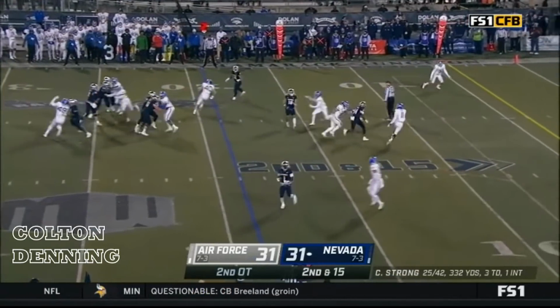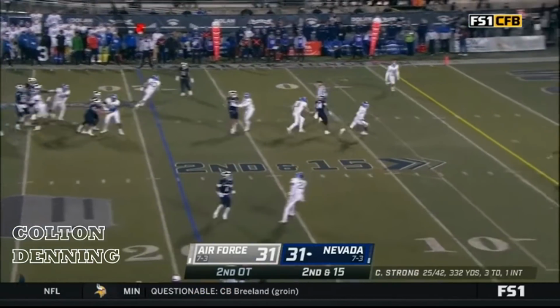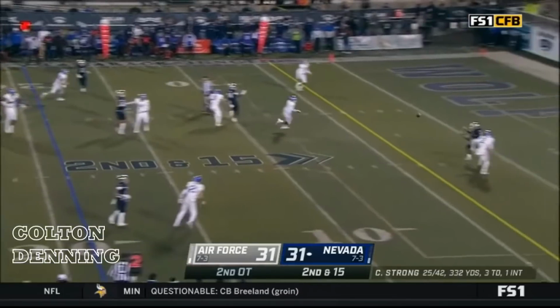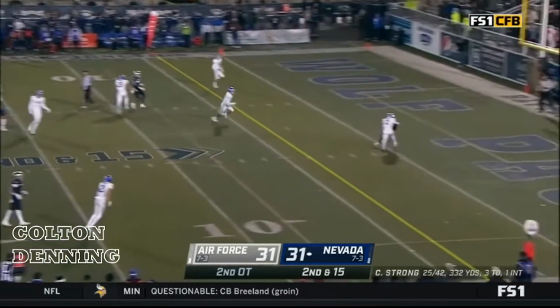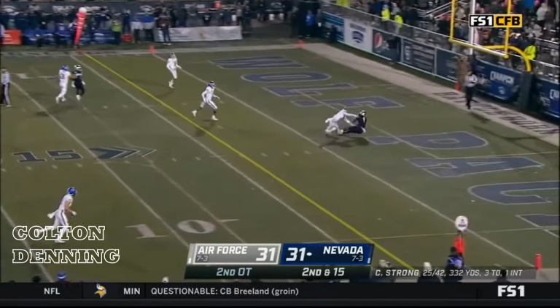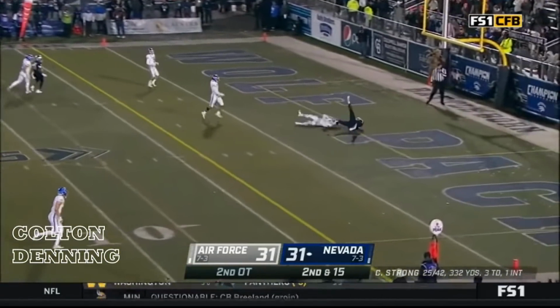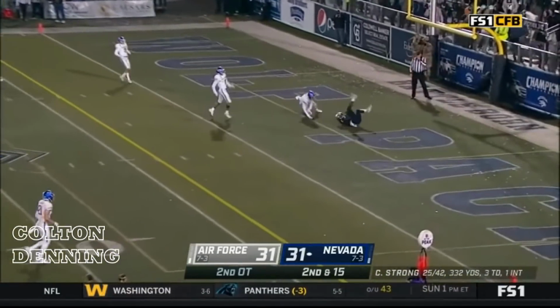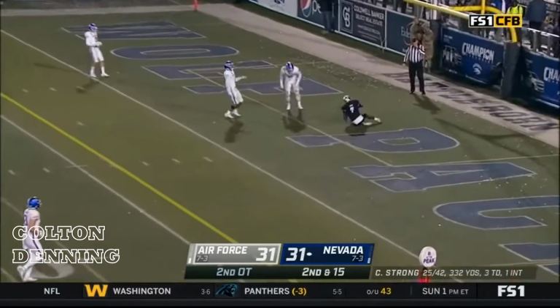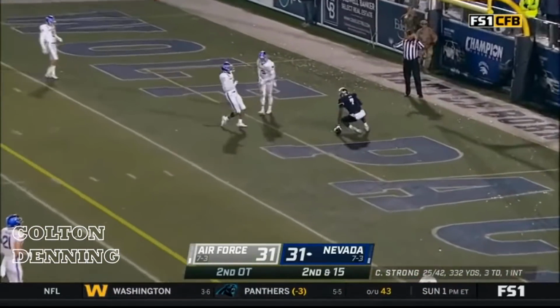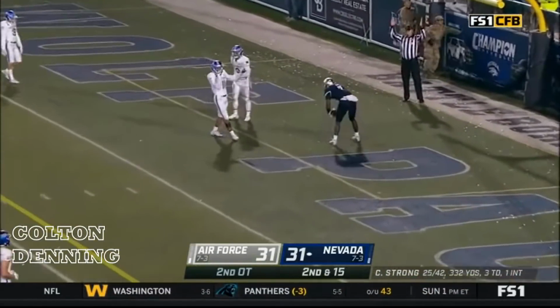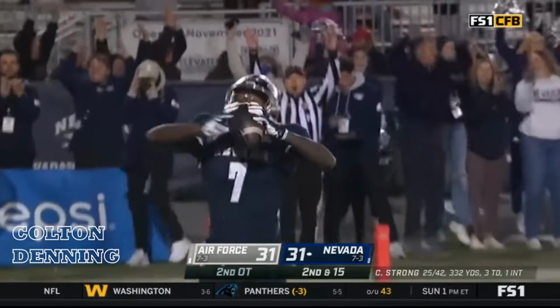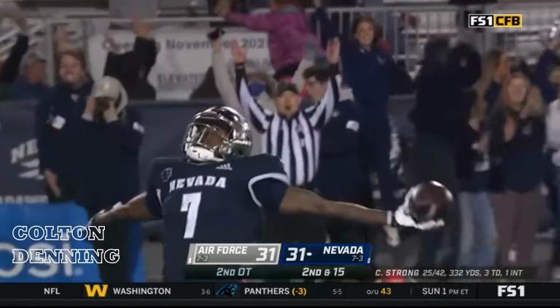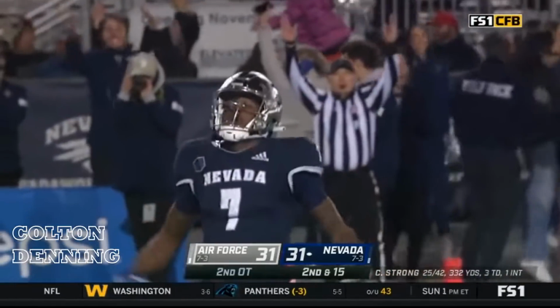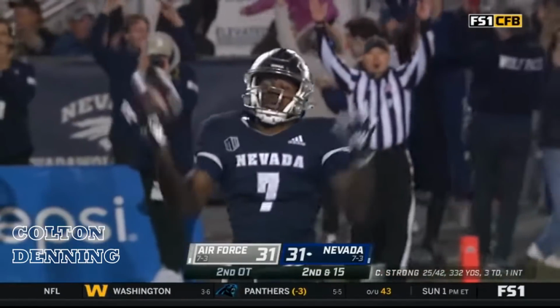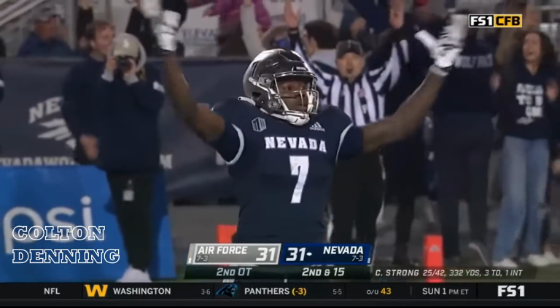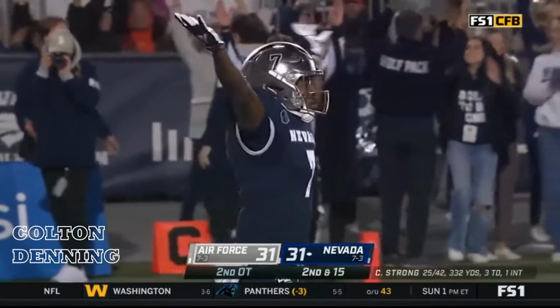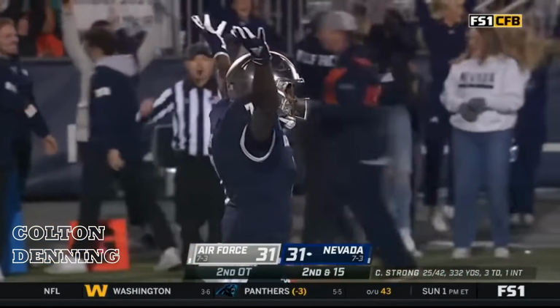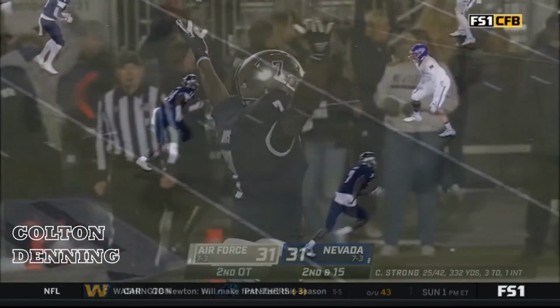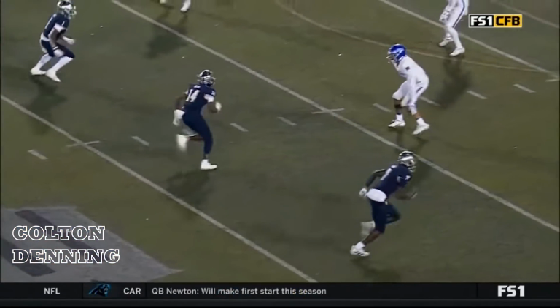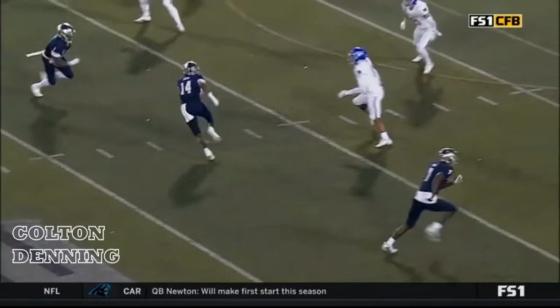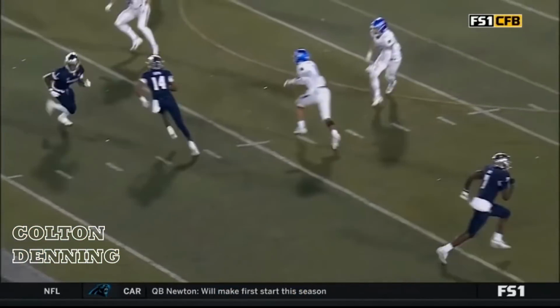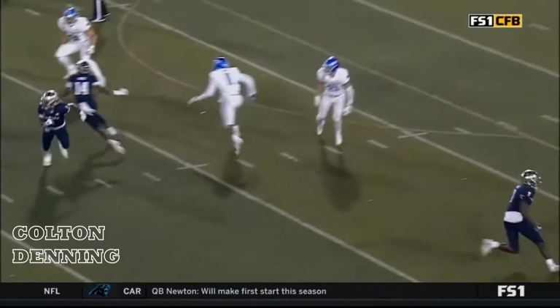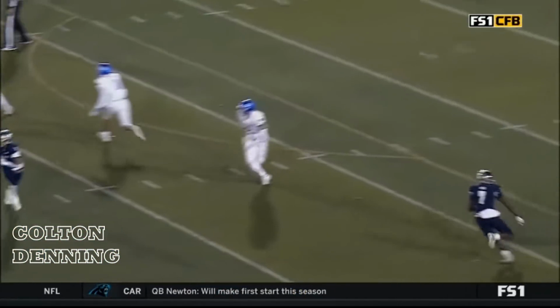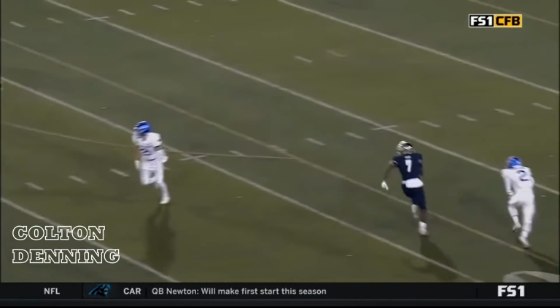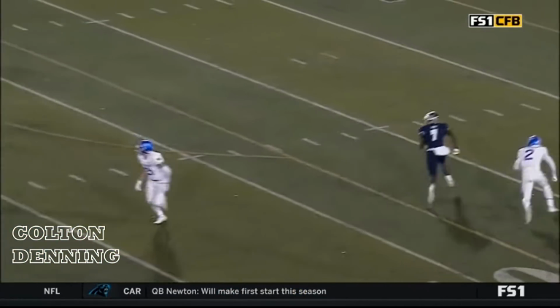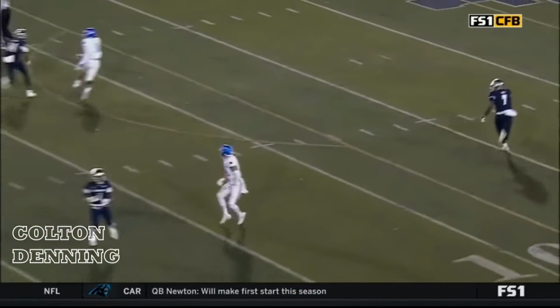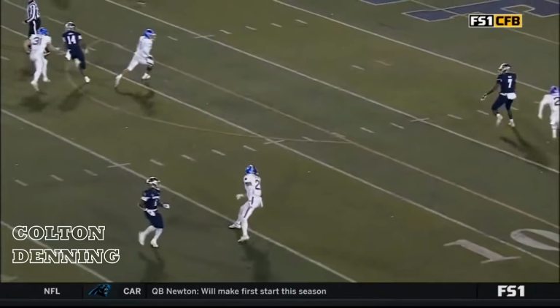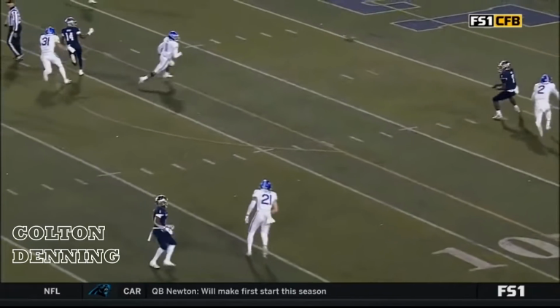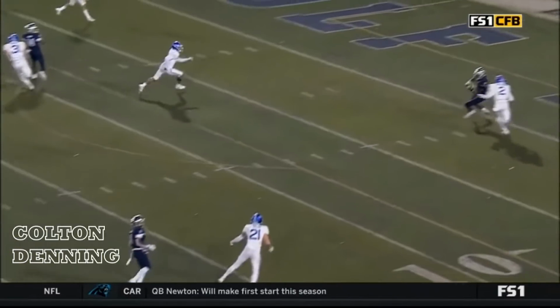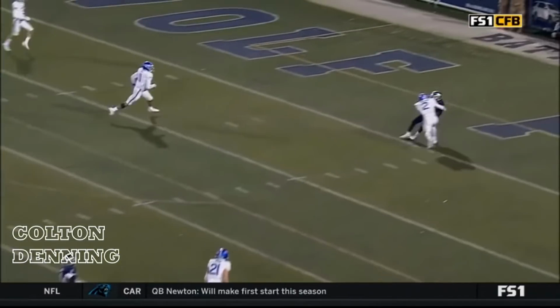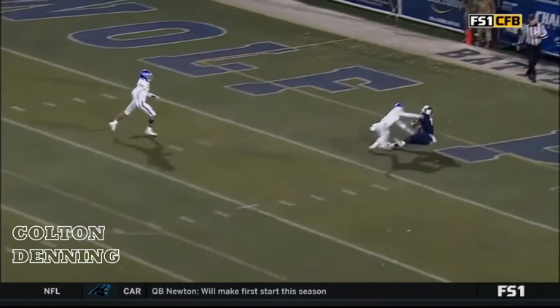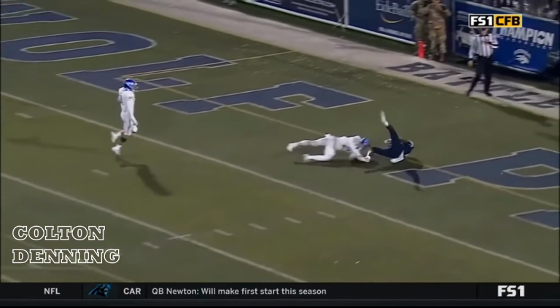Tawa lines up with Strong back here. Strong steps up, throws — end zone — caught. Romeo Dubs, touchdown. Plenty of field to work with for Dubs, and you just knew that they were going to attack.